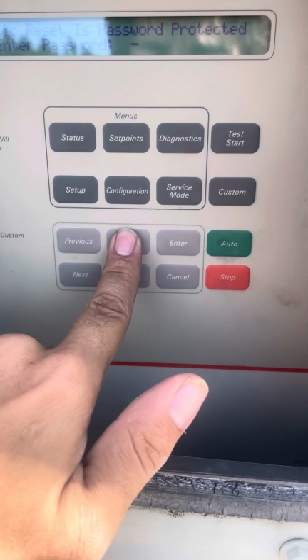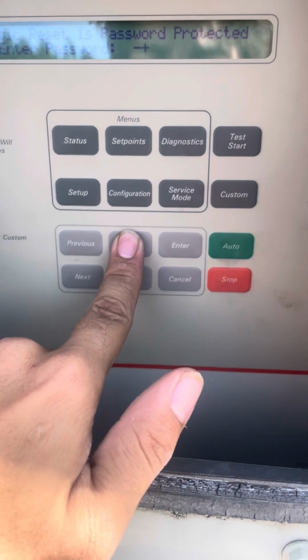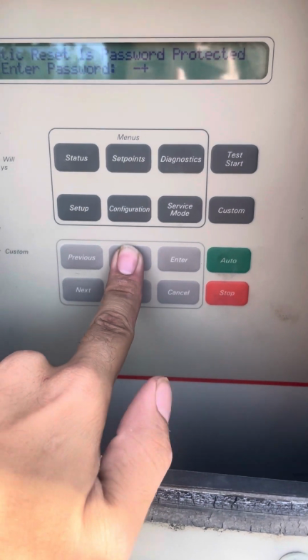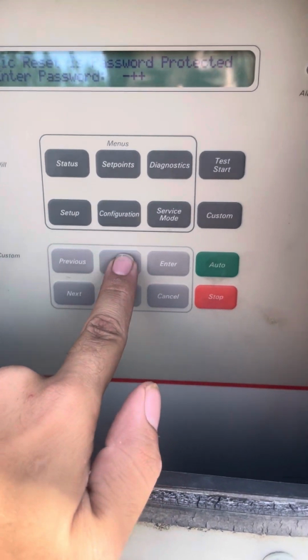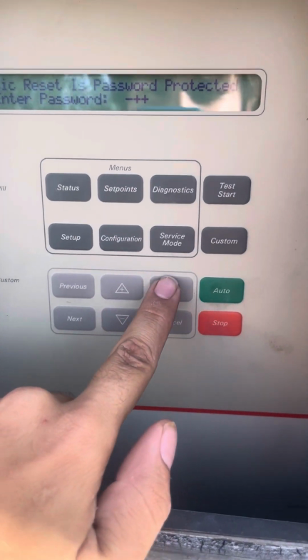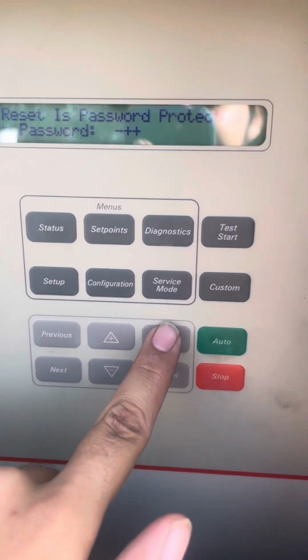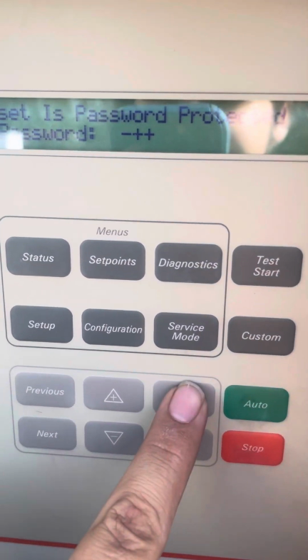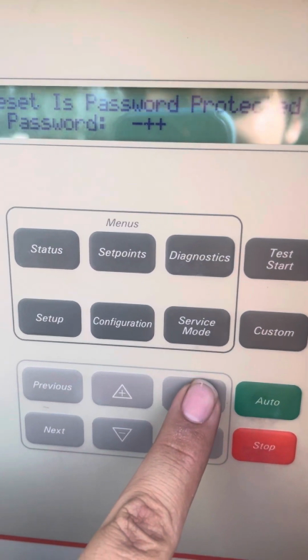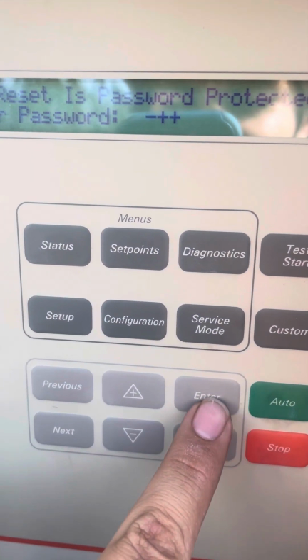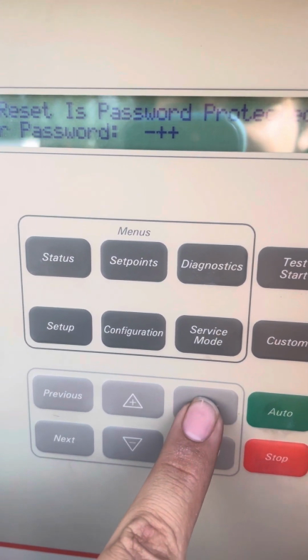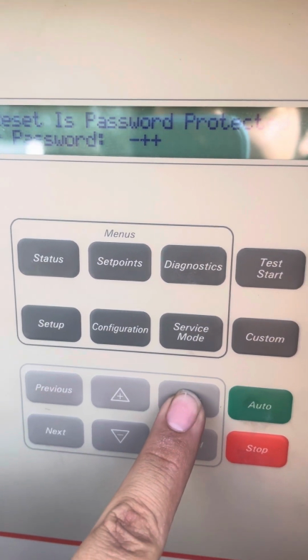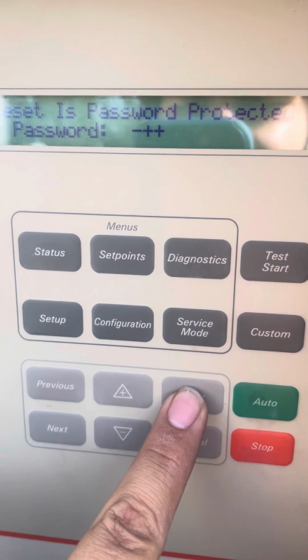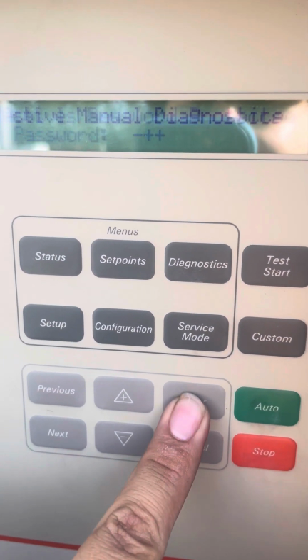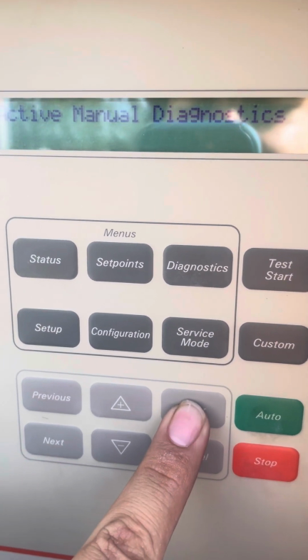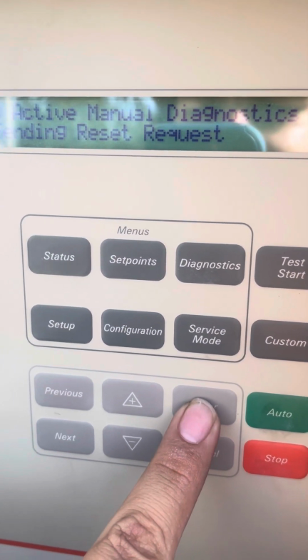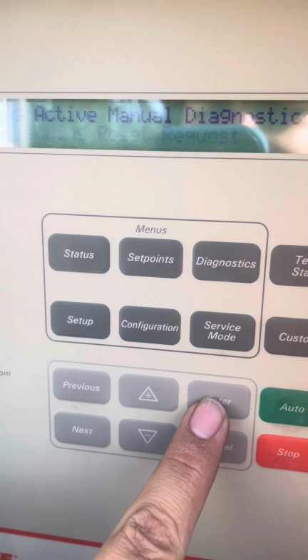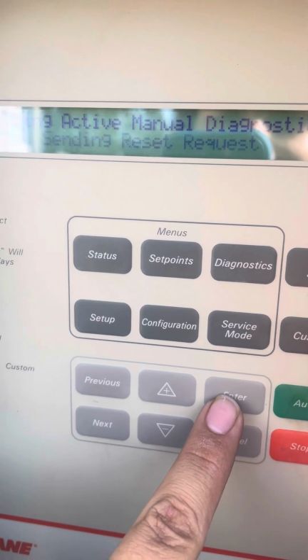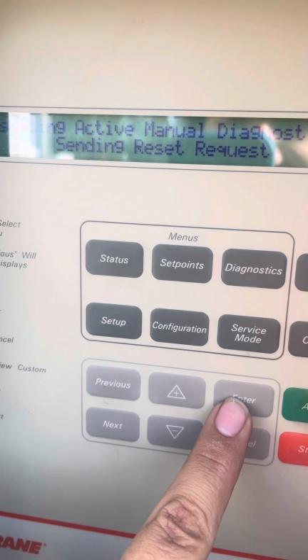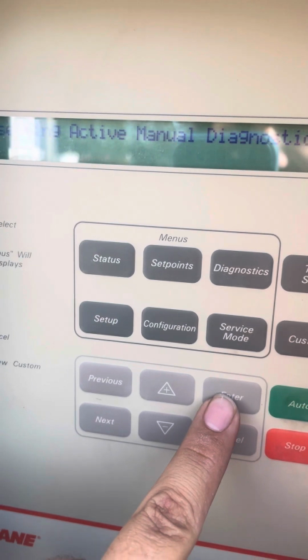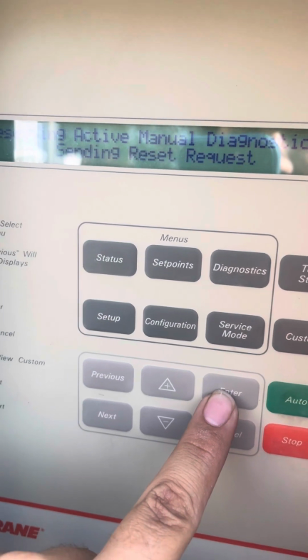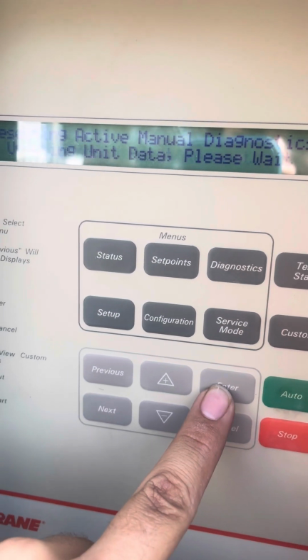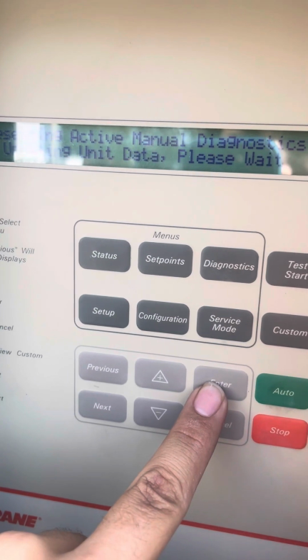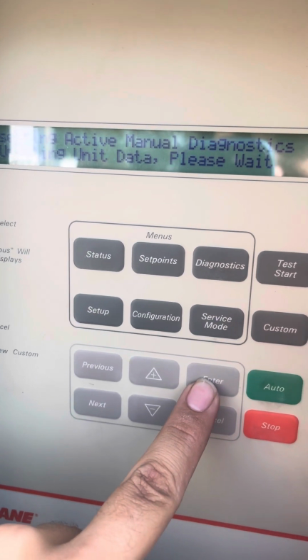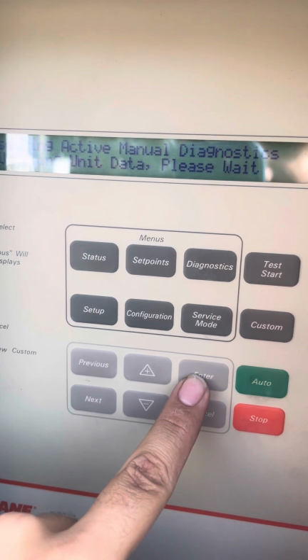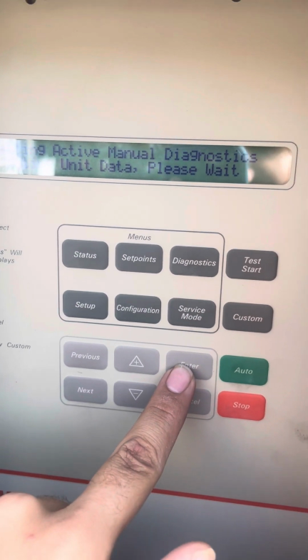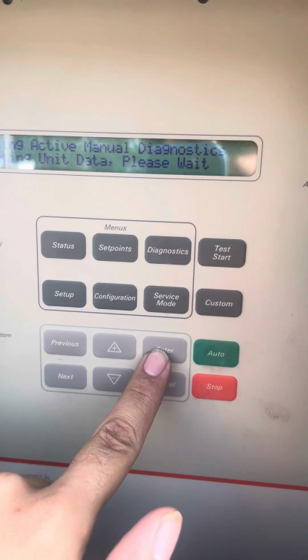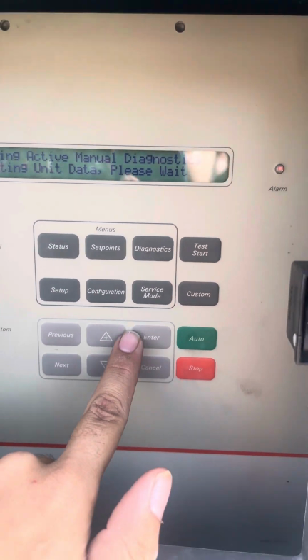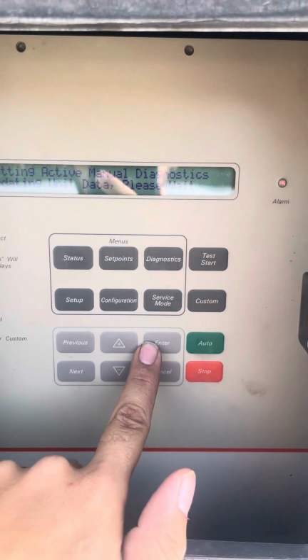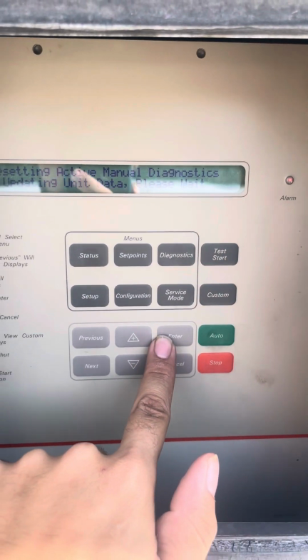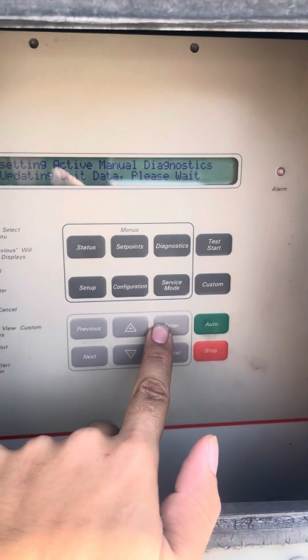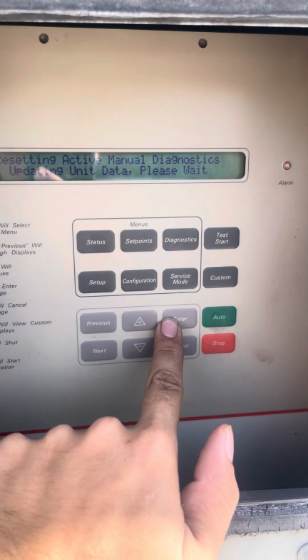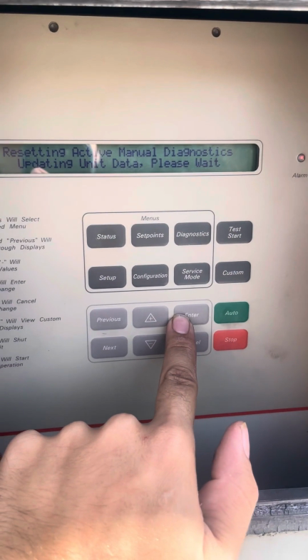...plus plus. You hit enter, send in reset request, and the unit will shut off while it resets all the controls.